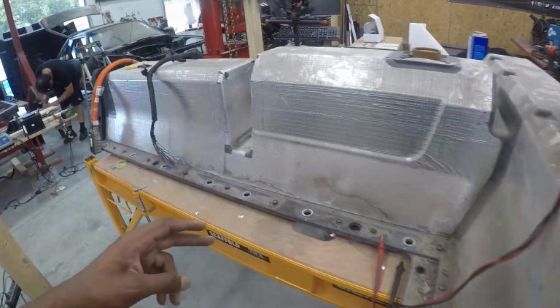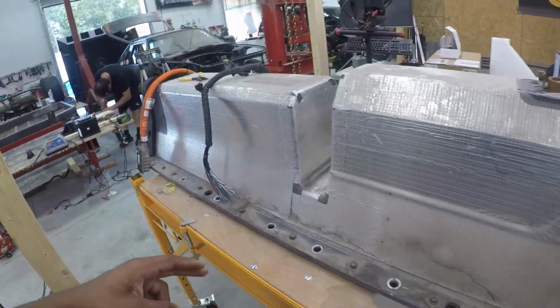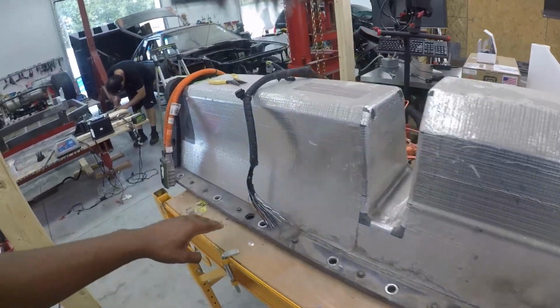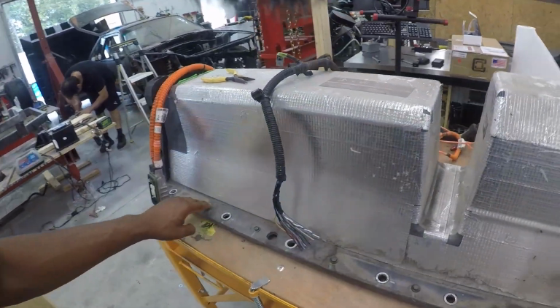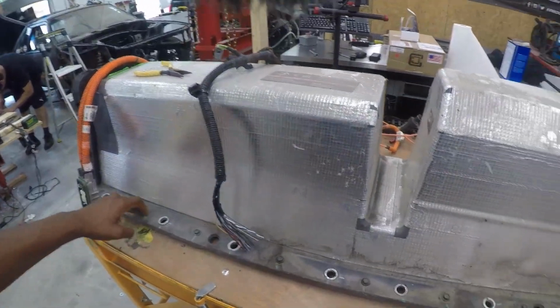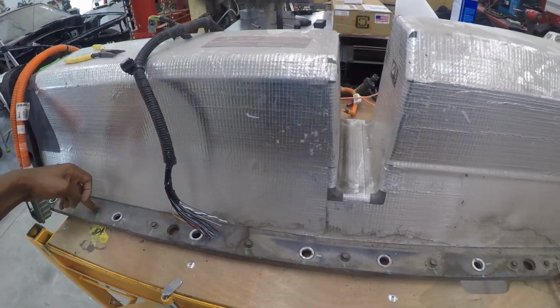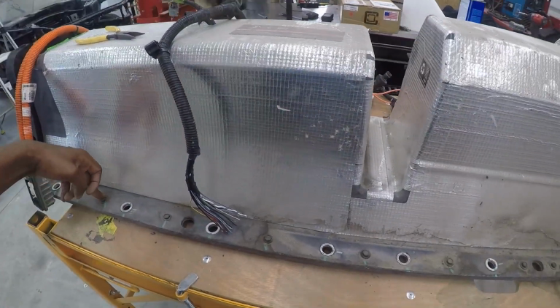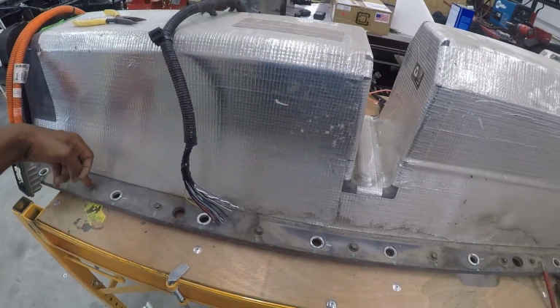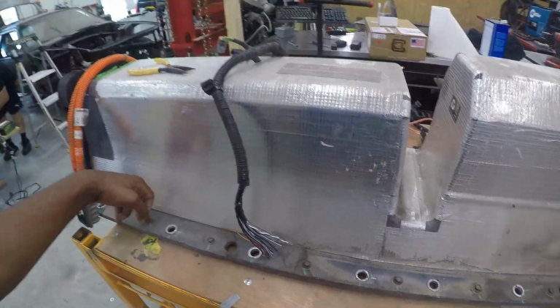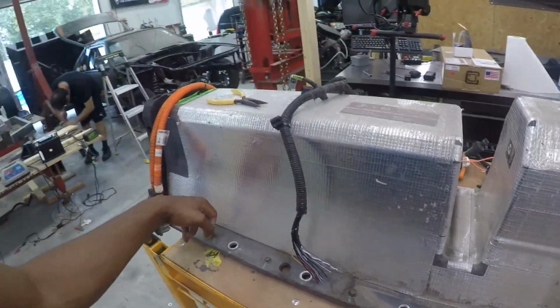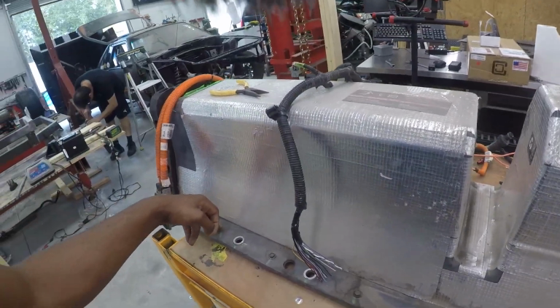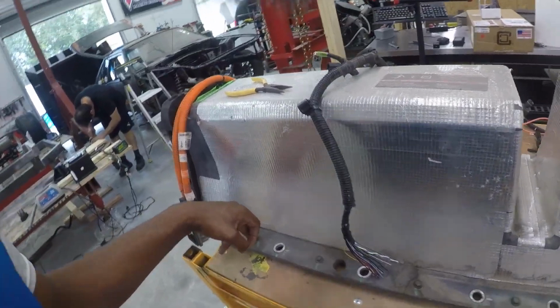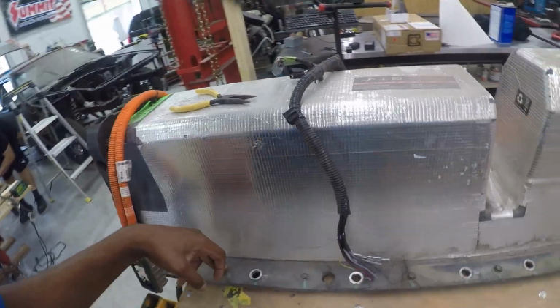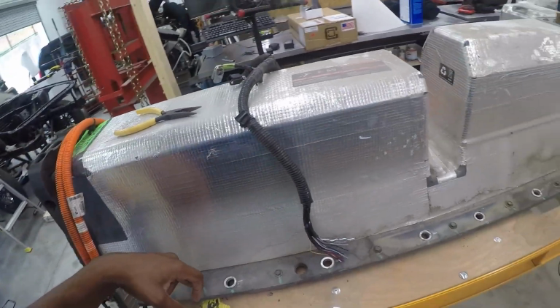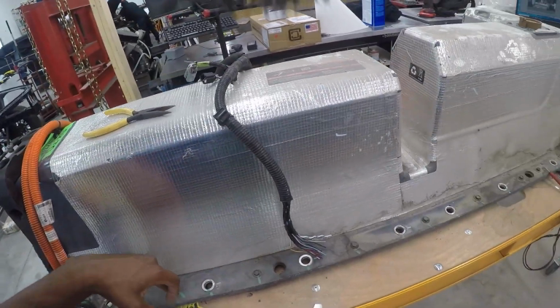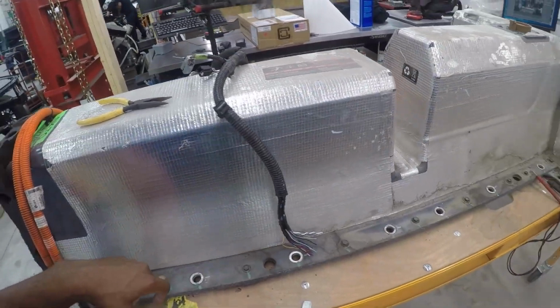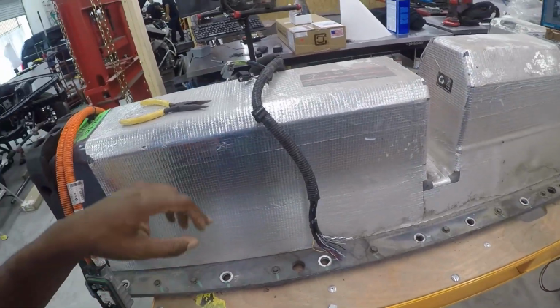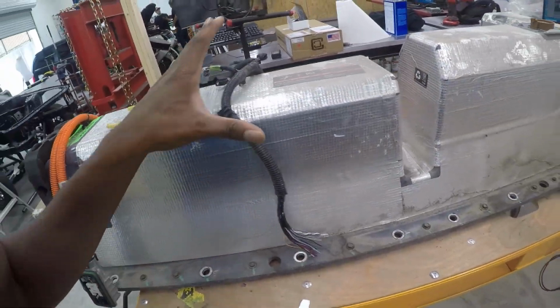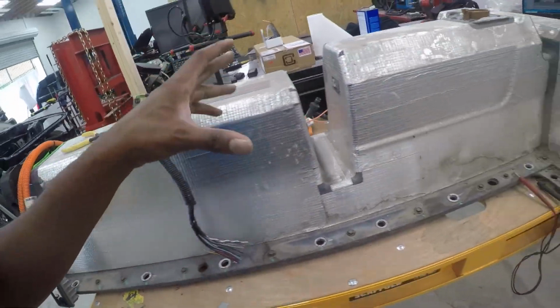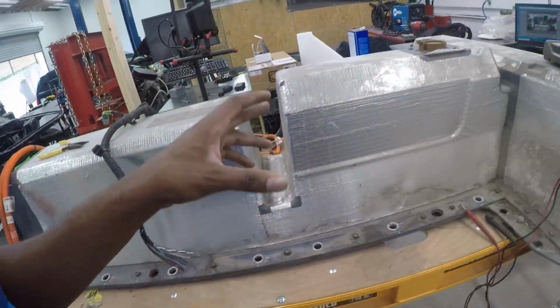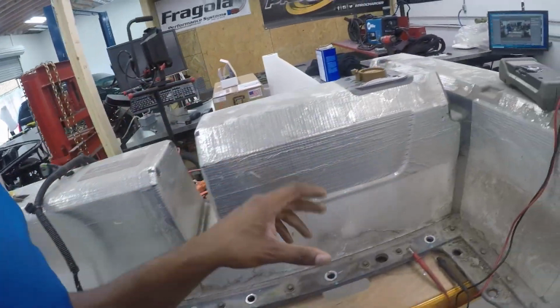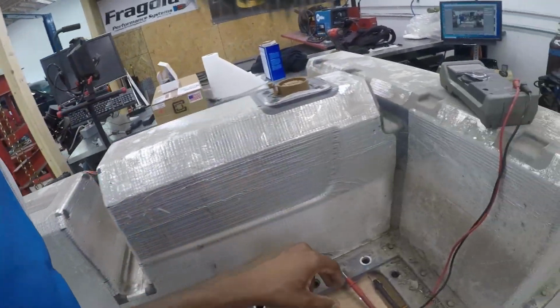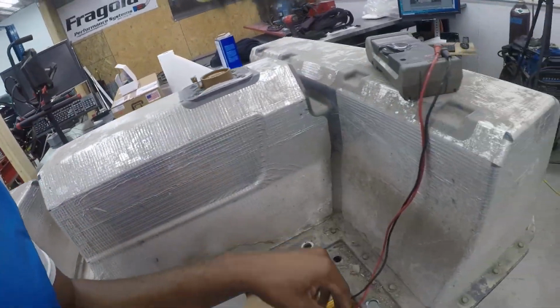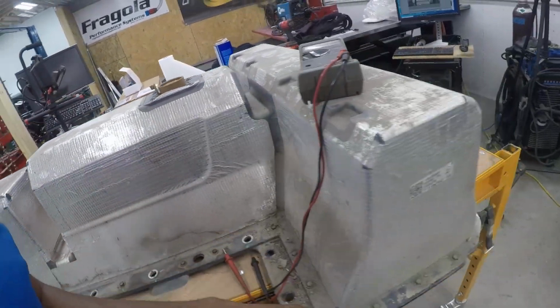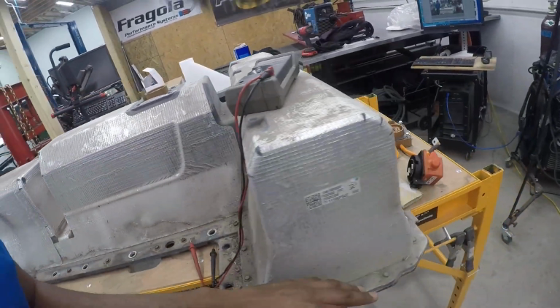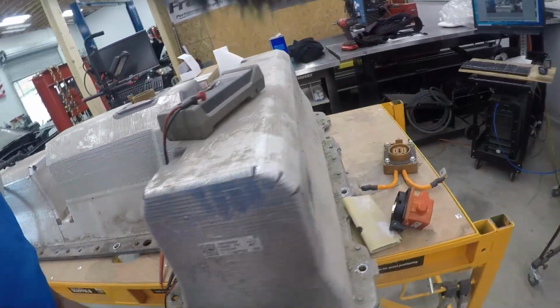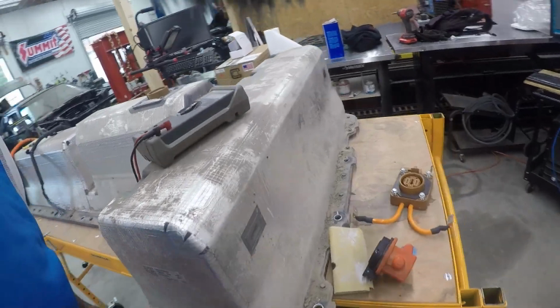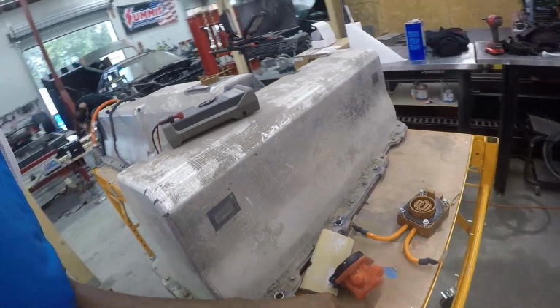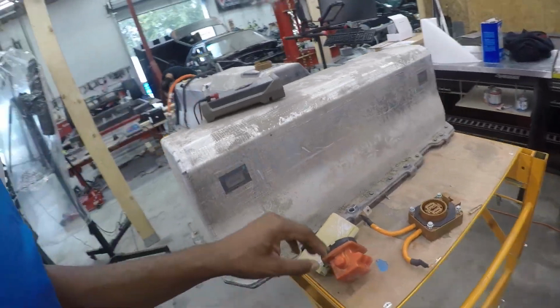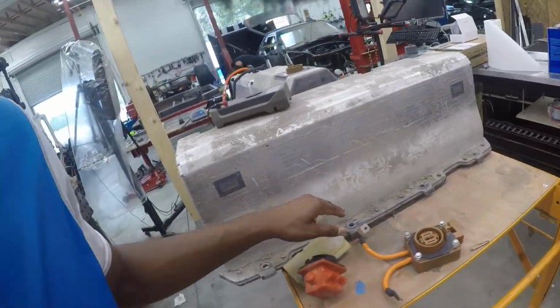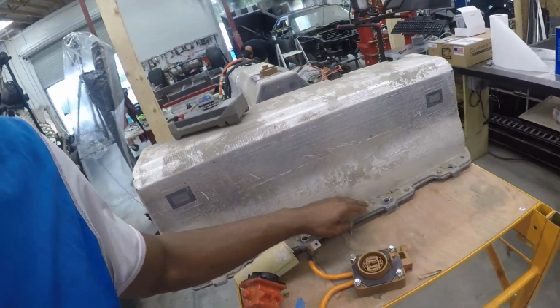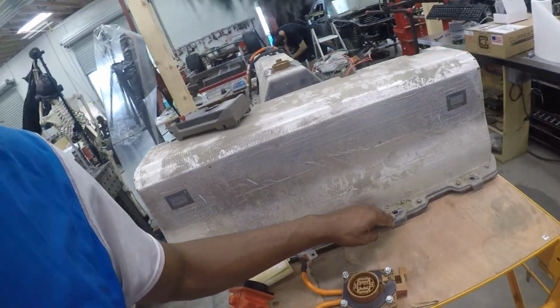That's the plan of attack. I'm going to take you through the full process and have some good time-lapse footage showing how we're going to rip this Chevy Volt battery down and get it ready to install into Project Split Decision.